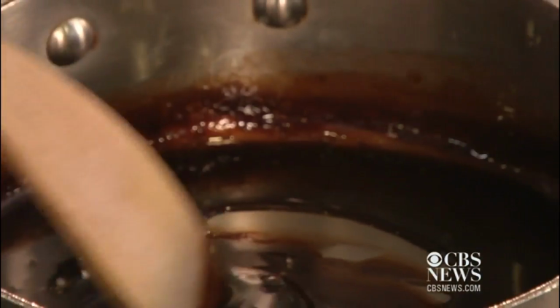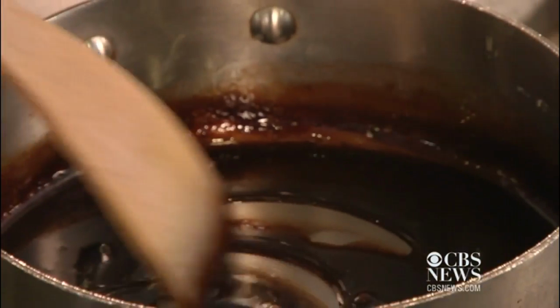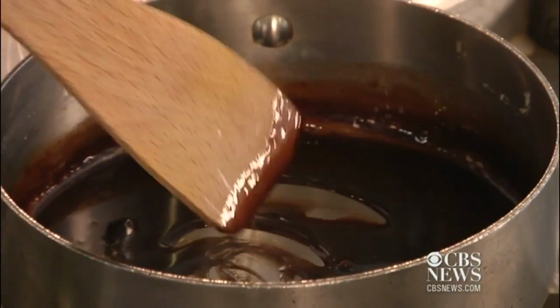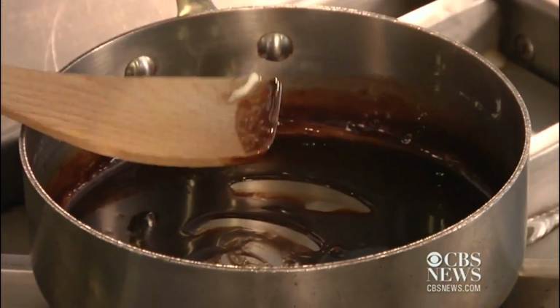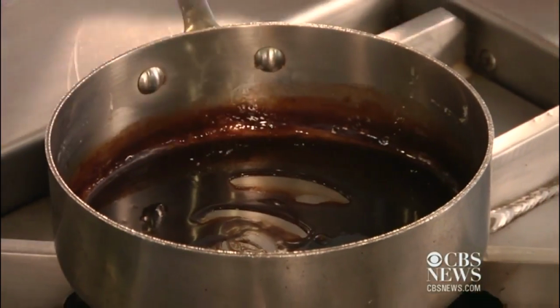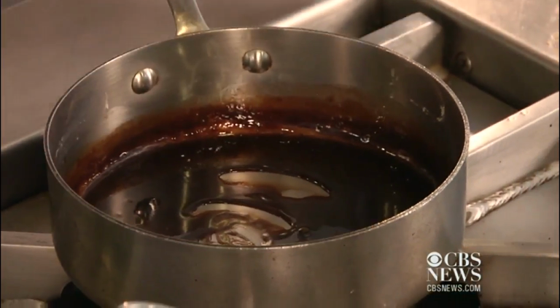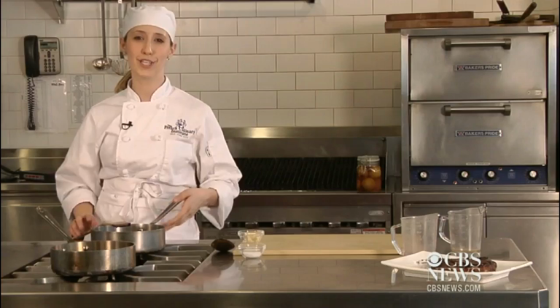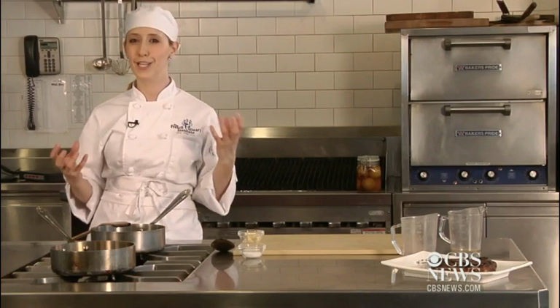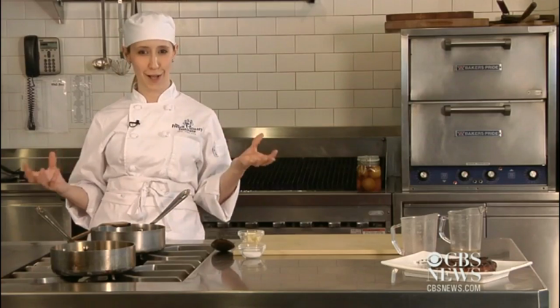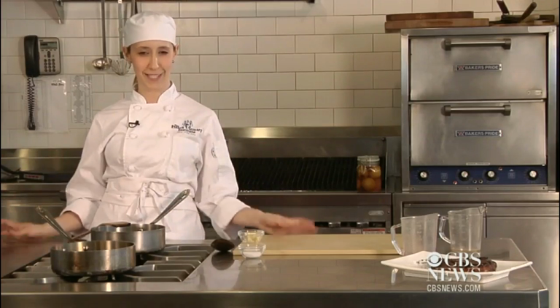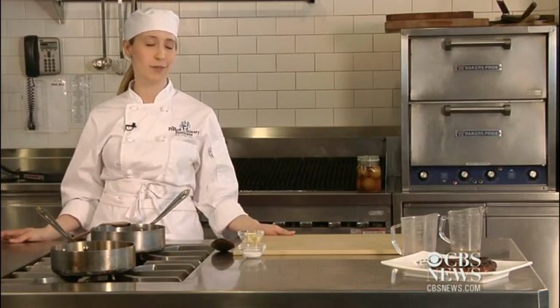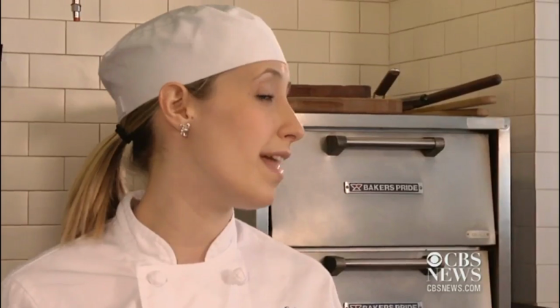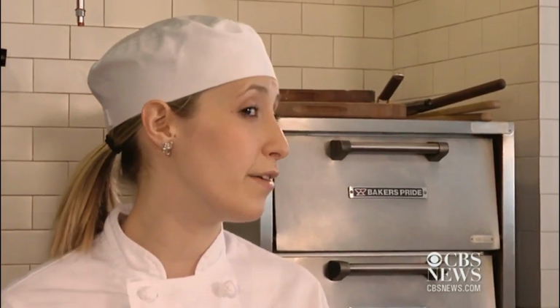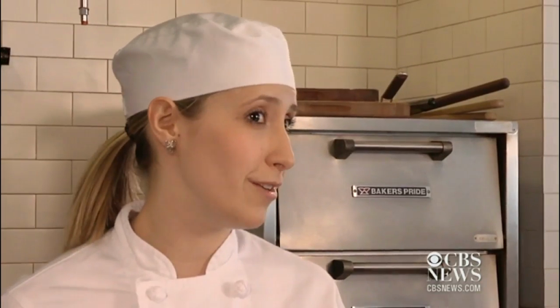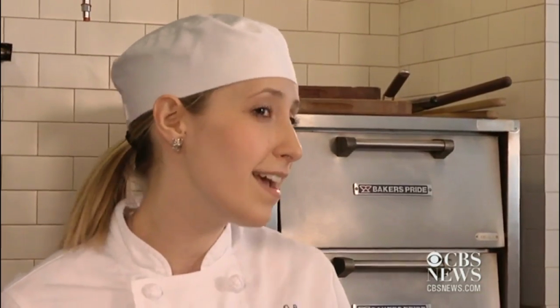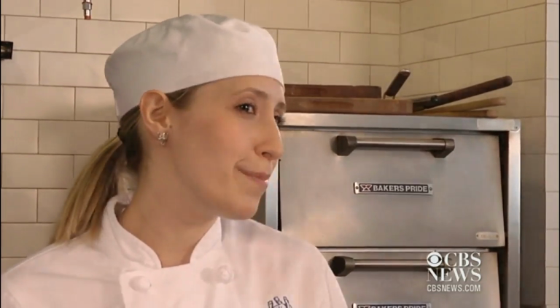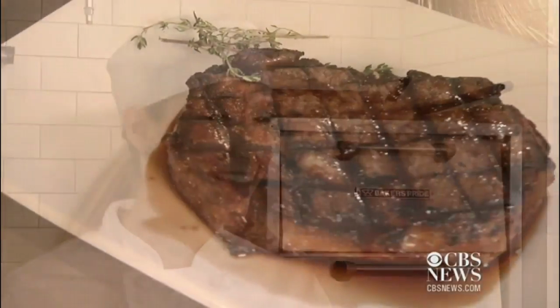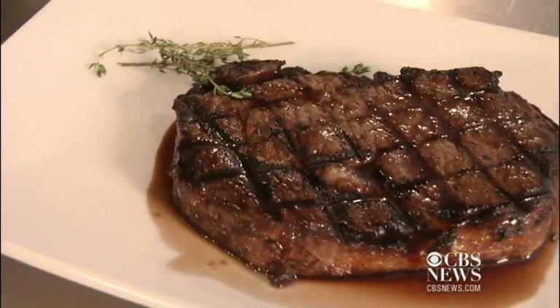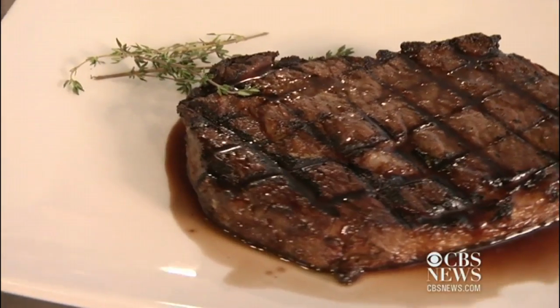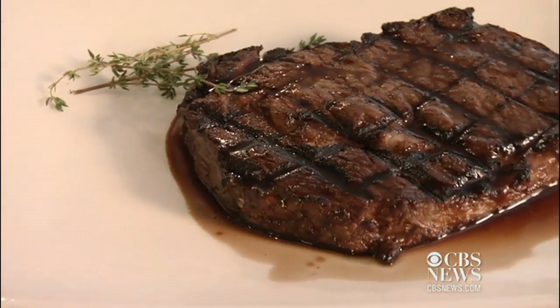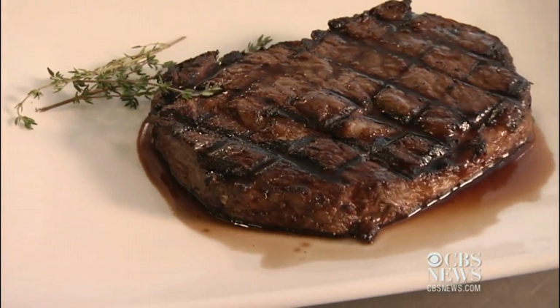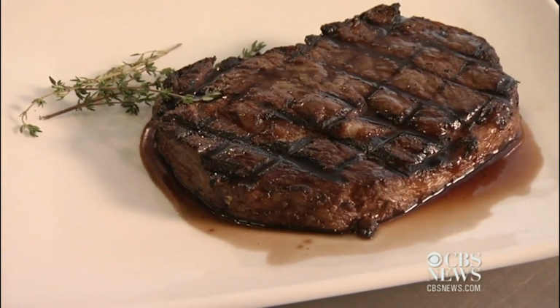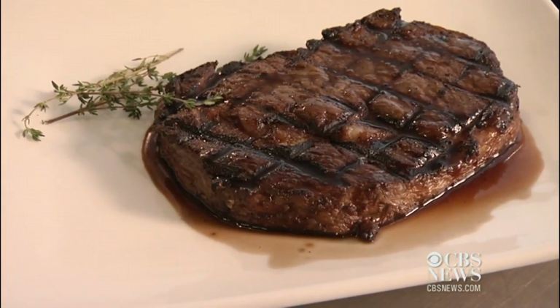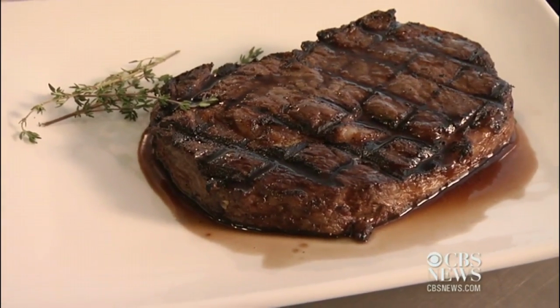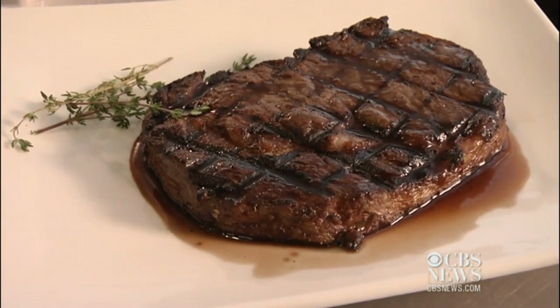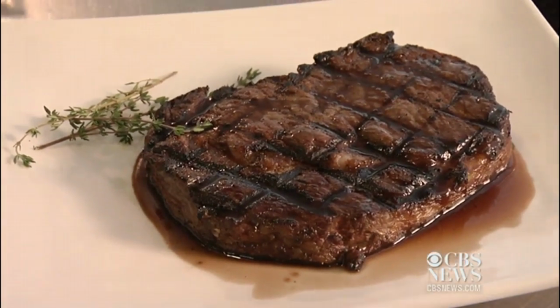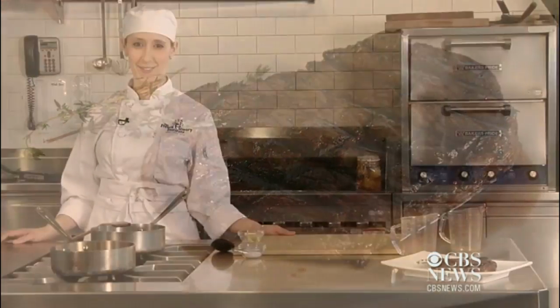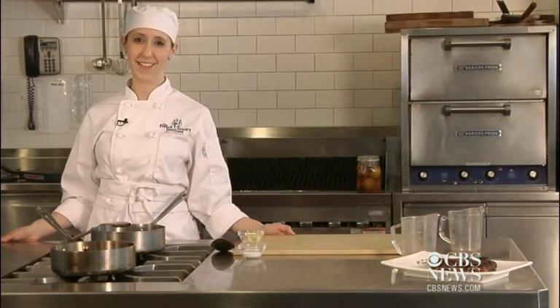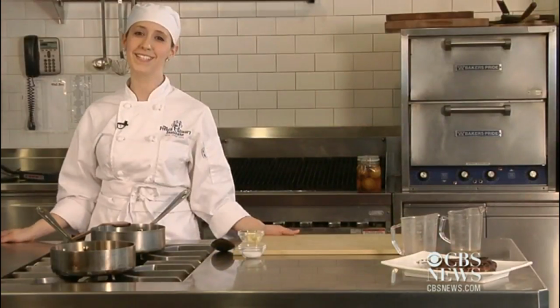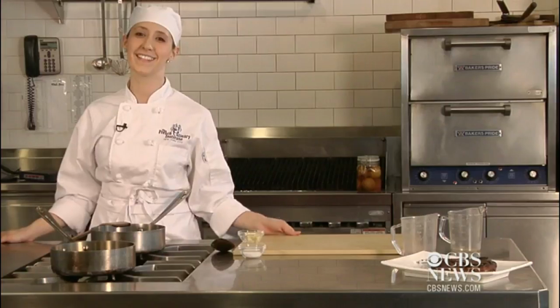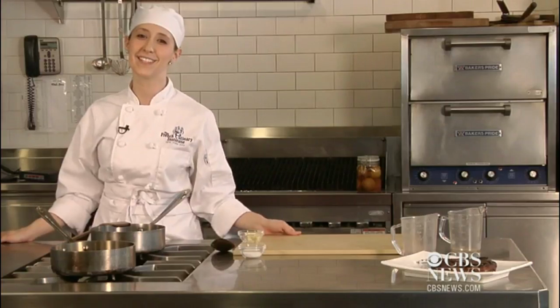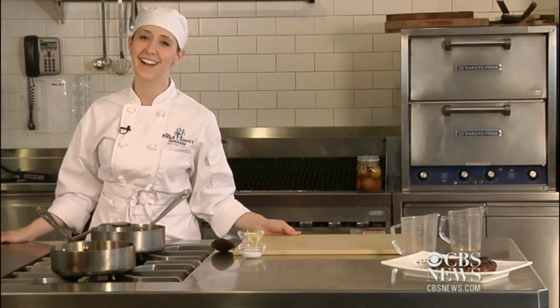Once your butter has fully melted, you're going to have this rich and delicious sauce for your steak. You can put it with any kind of red meat you like — I personally like it just on a piece of steak. For this recipe and to continue following me through culinary school, stay with us at What's Cooking on cbsnews.com.